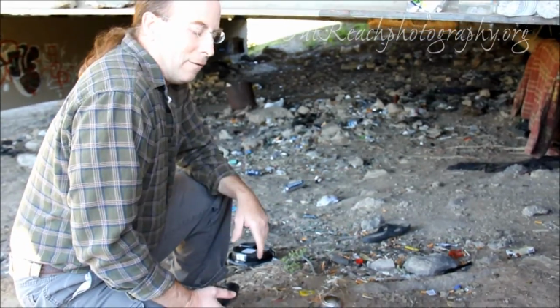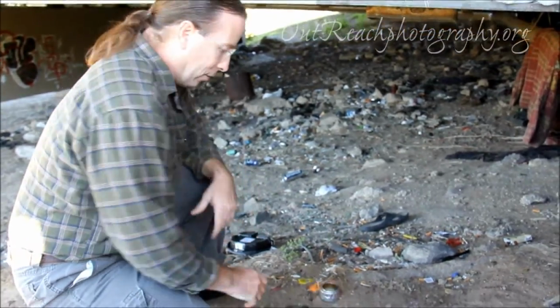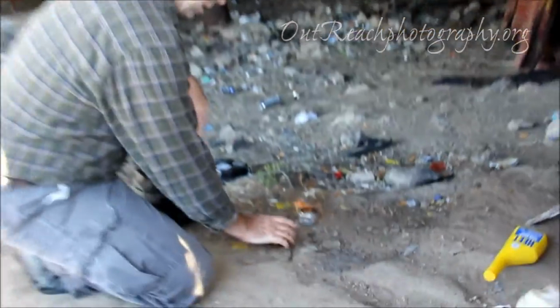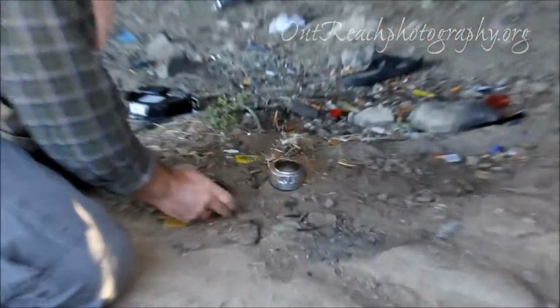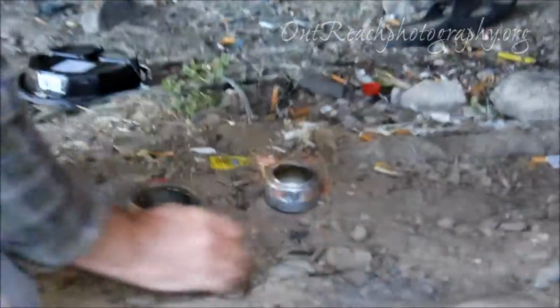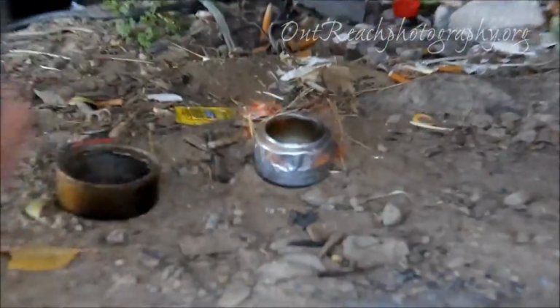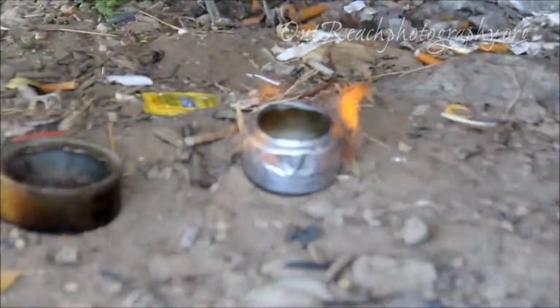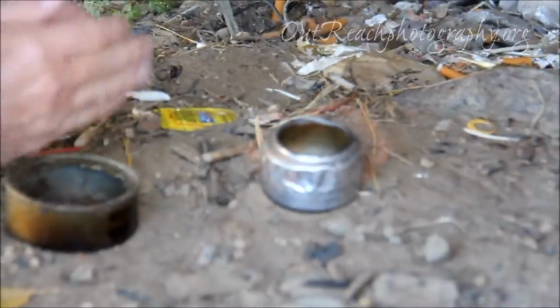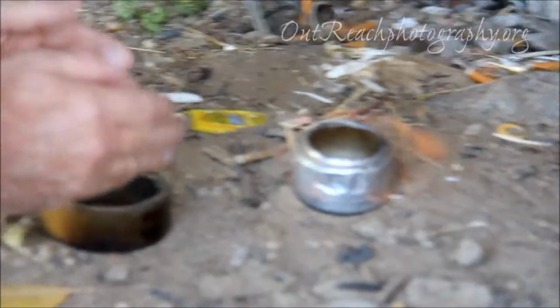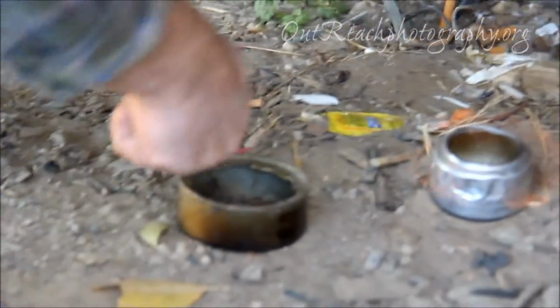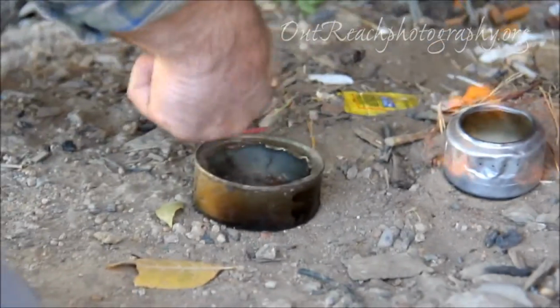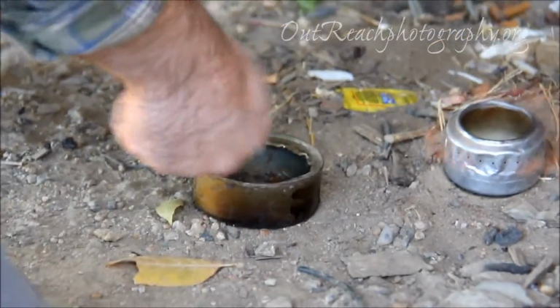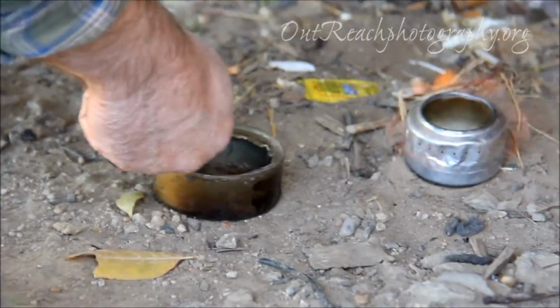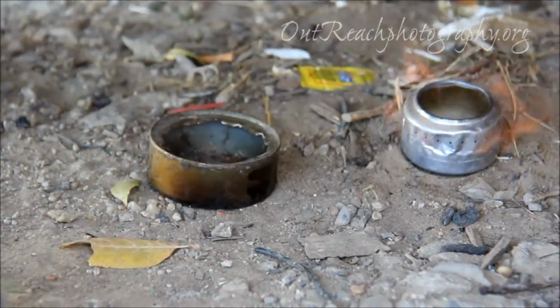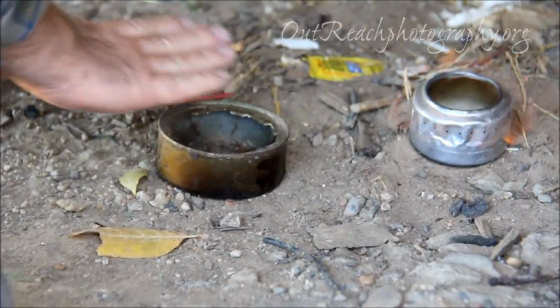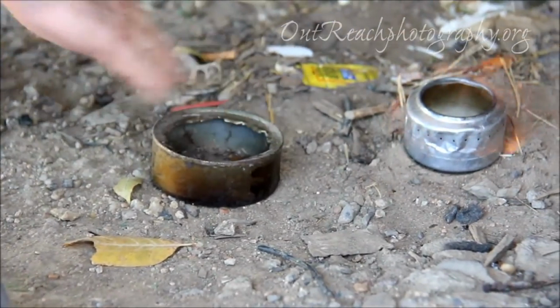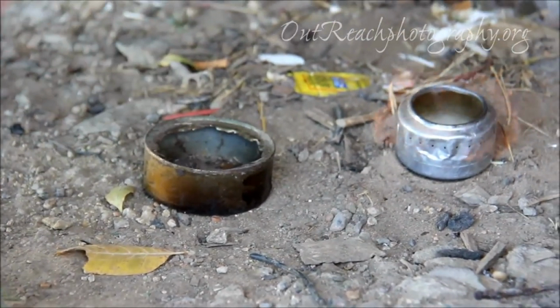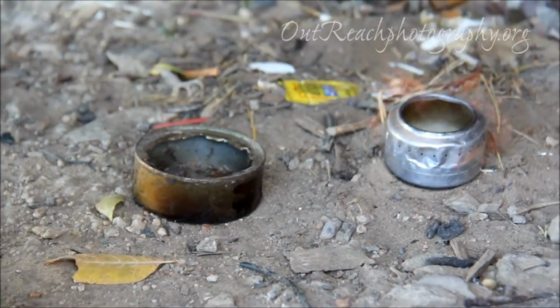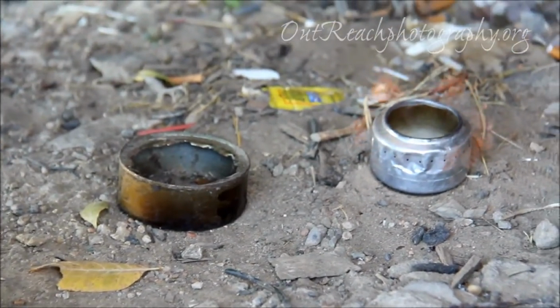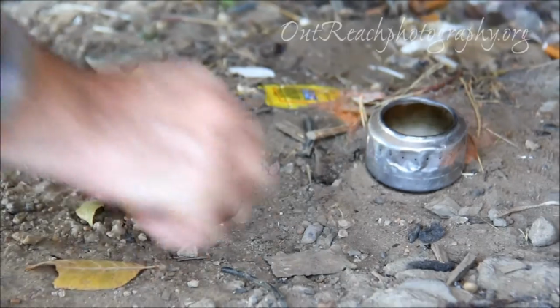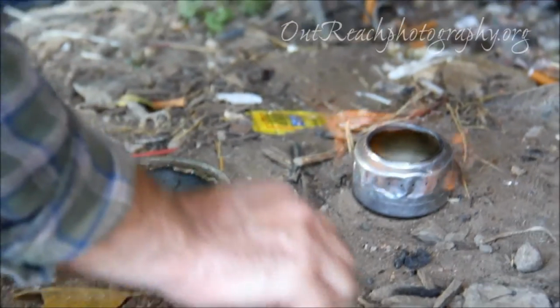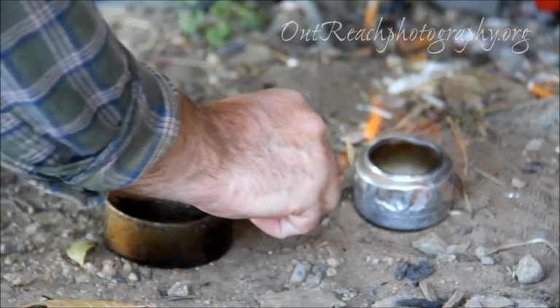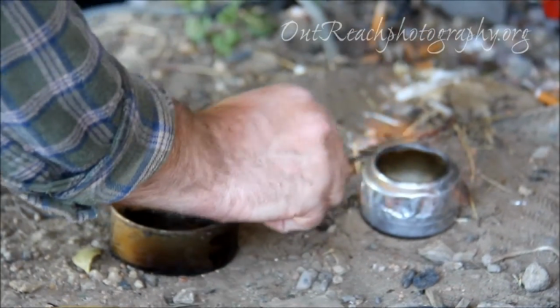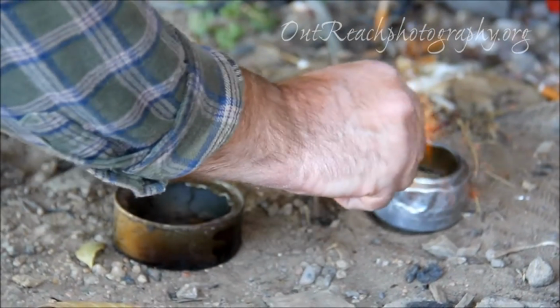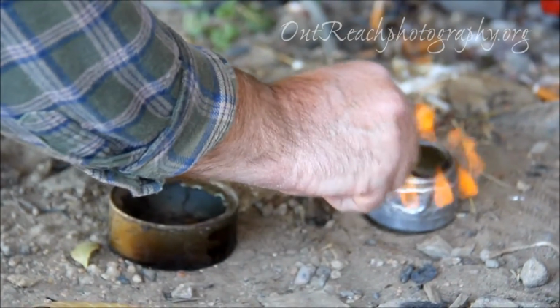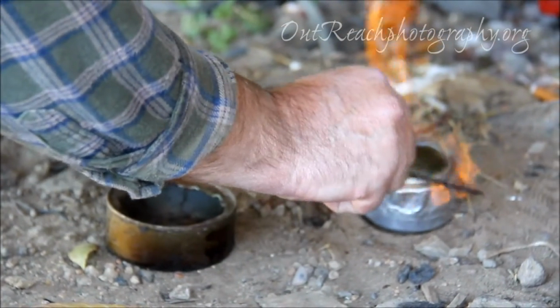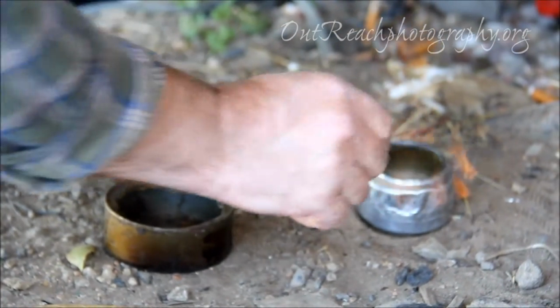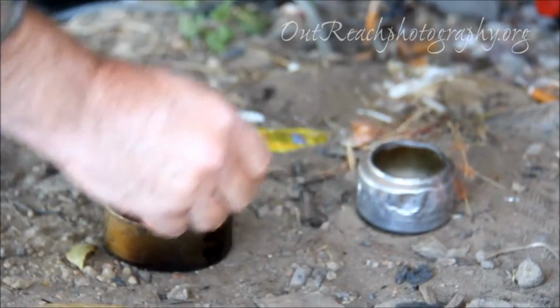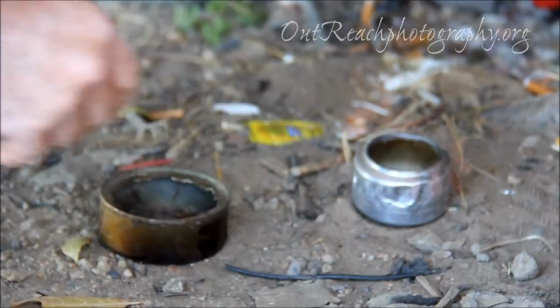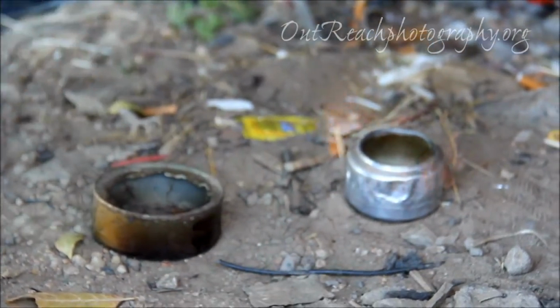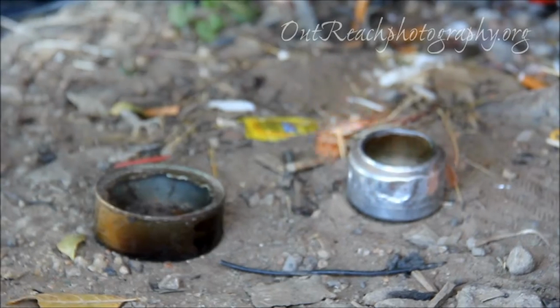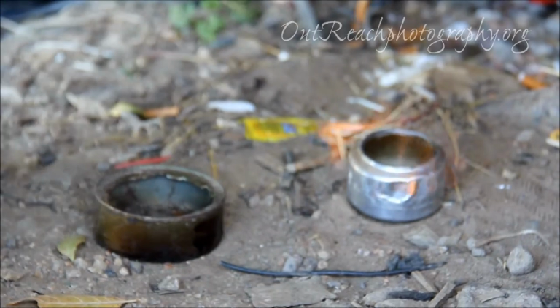I've got another method where you take a tuna can, you just put dirt in it, then you dump your rubbing alcohol or something like this in. And that makes a fairly safe burner. The danger is, if someone were to jar it, they flare up and get pretty scary — so that's the danger.